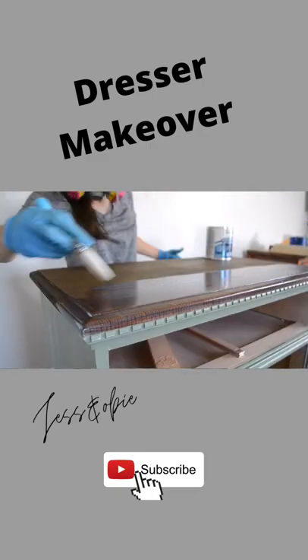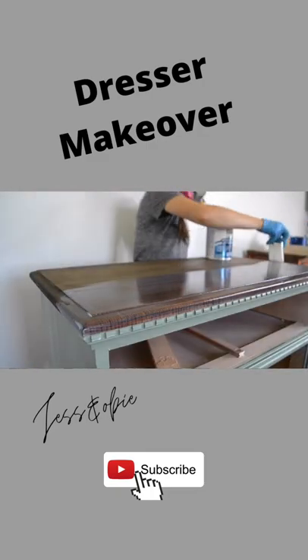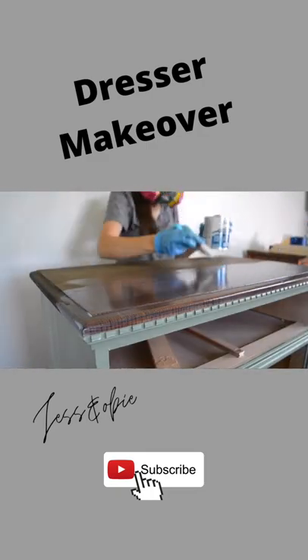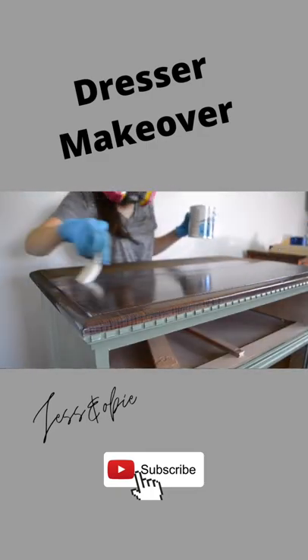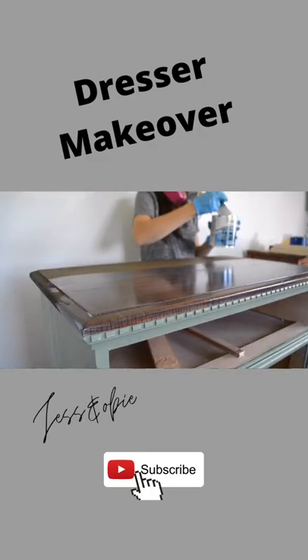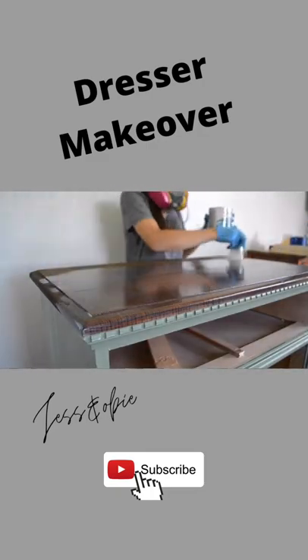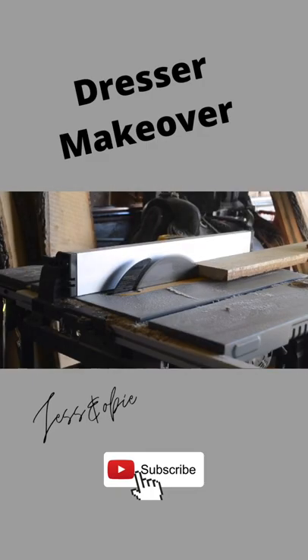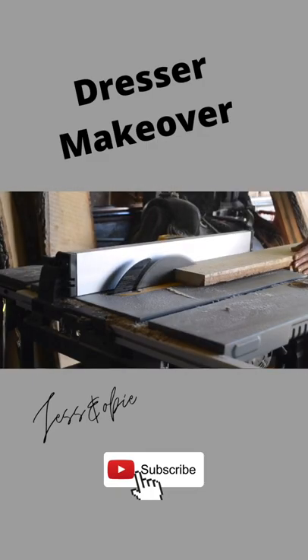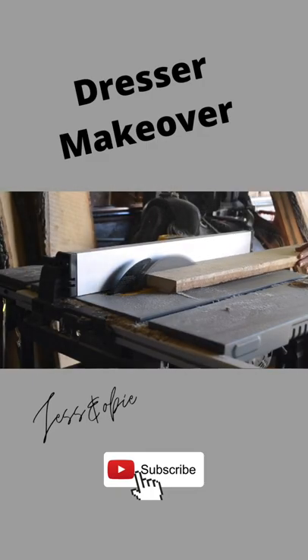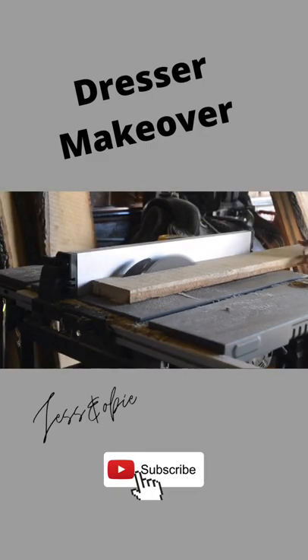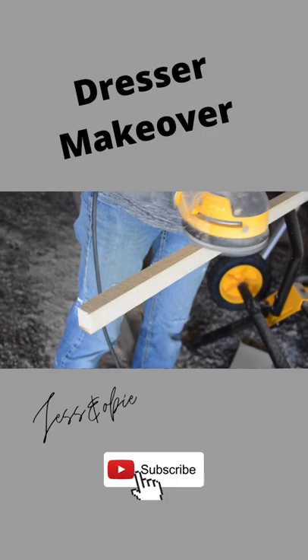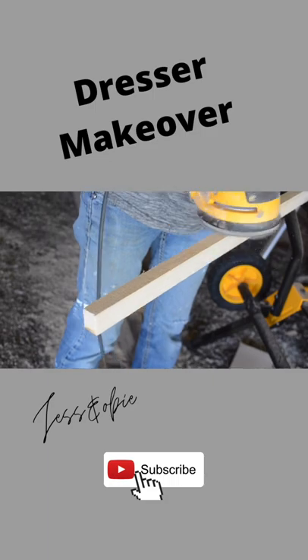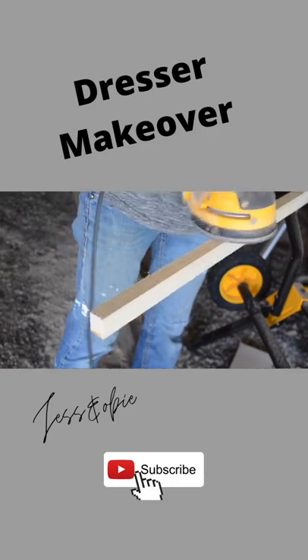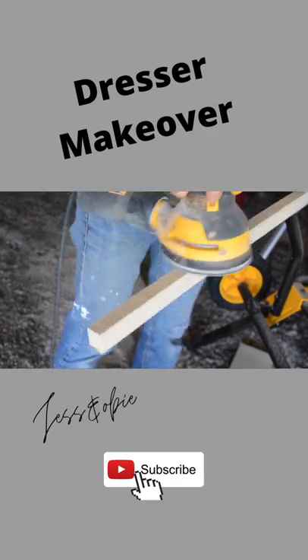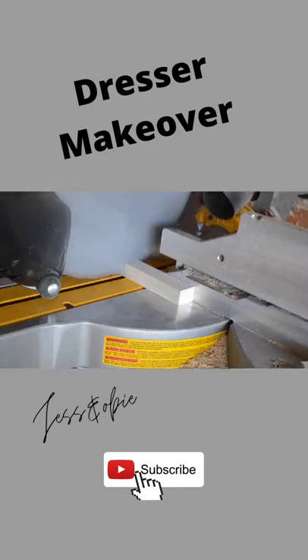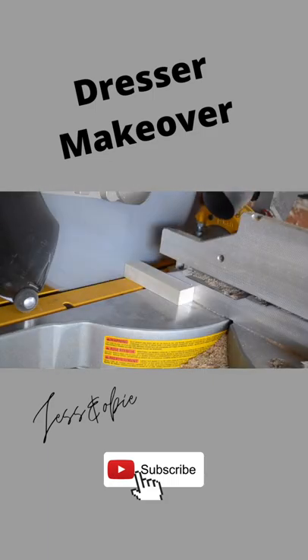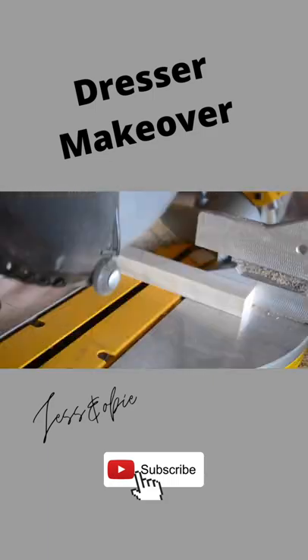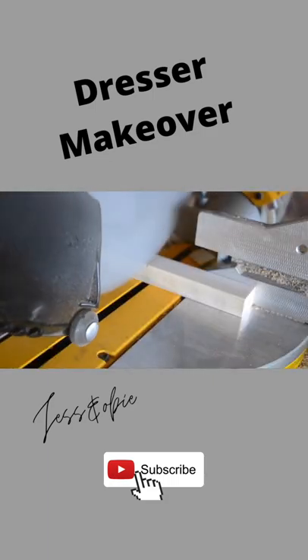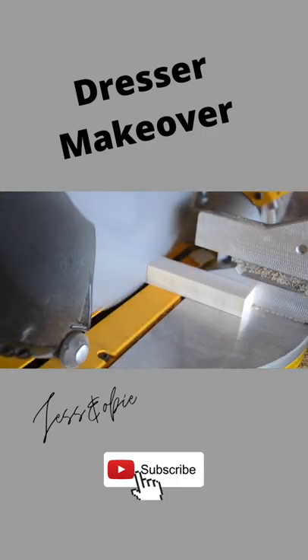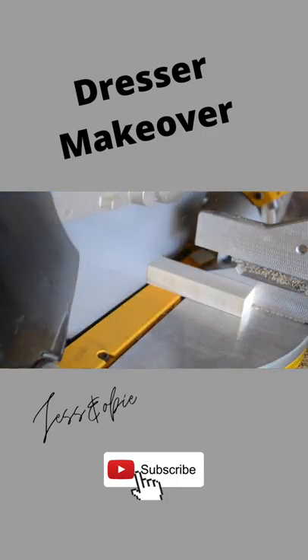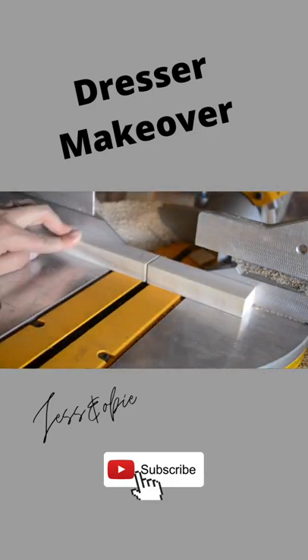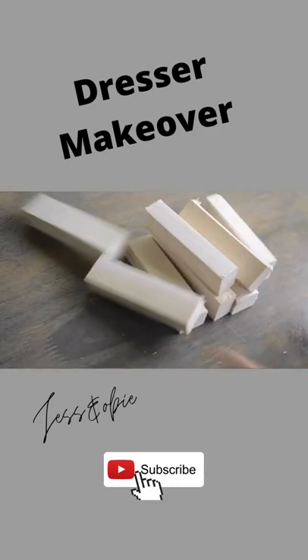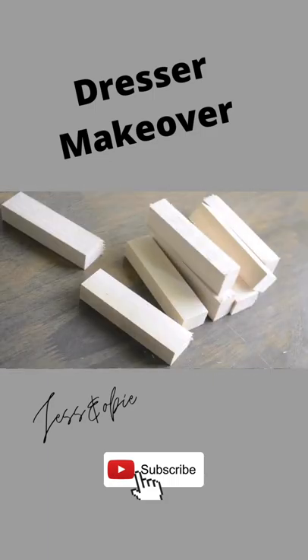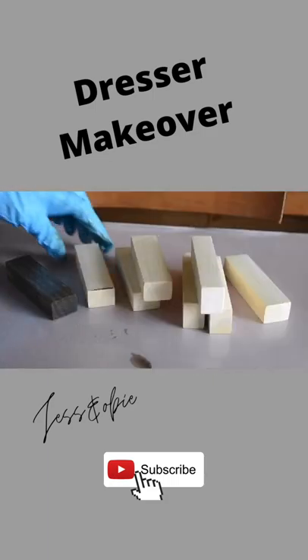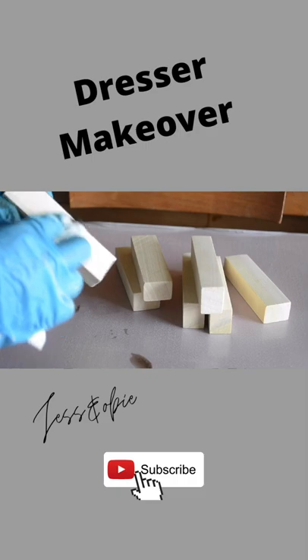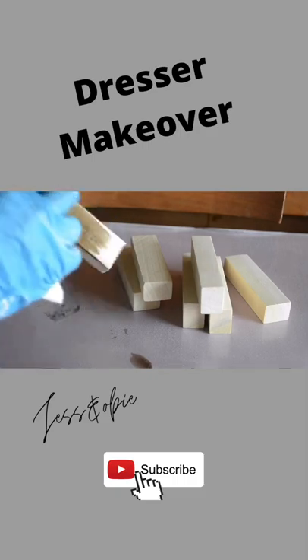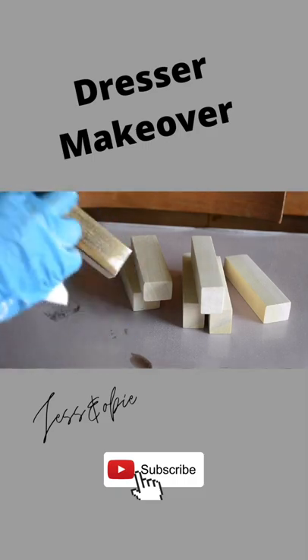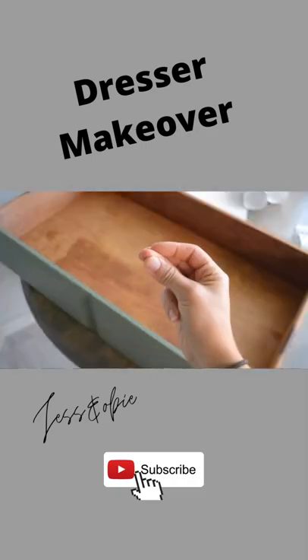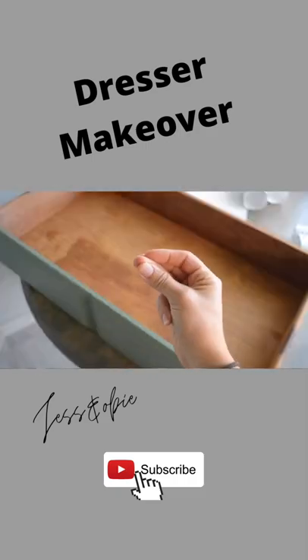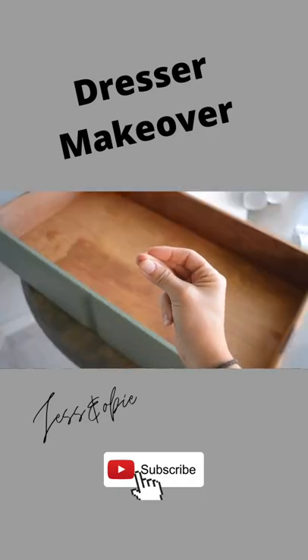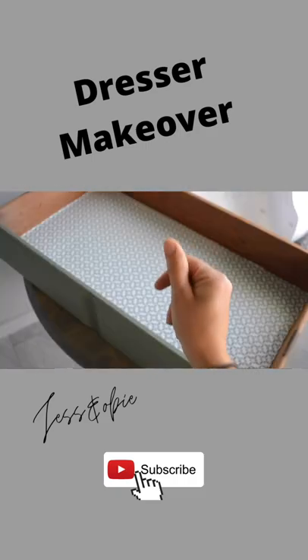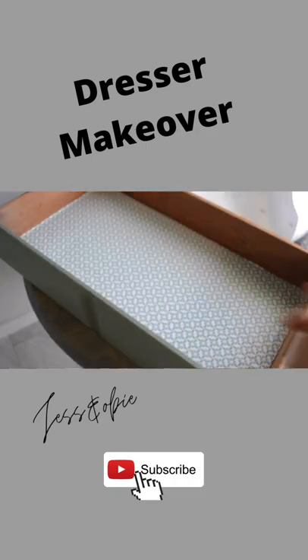Because this dresser didn't have any drawer pulls that came with it, I decided to make my own using wood. Then I lined the drawers with a pretty drawer liner.